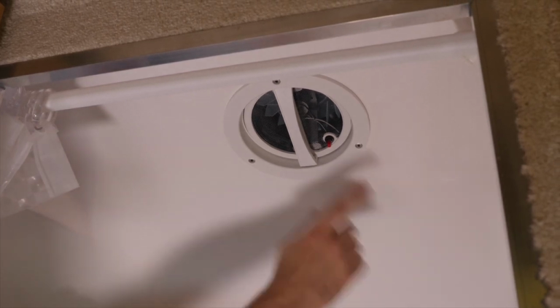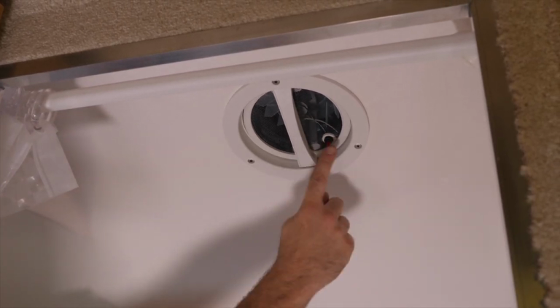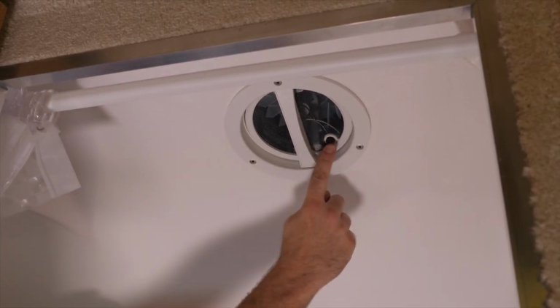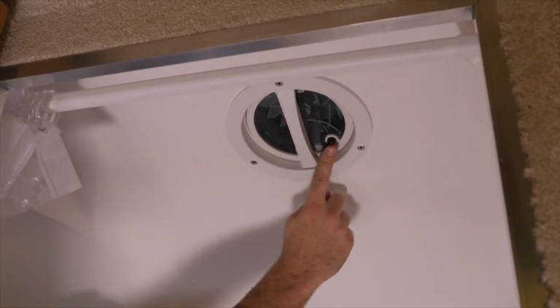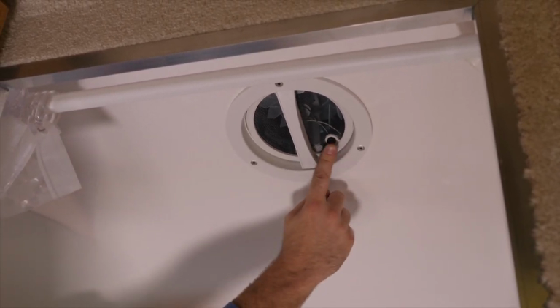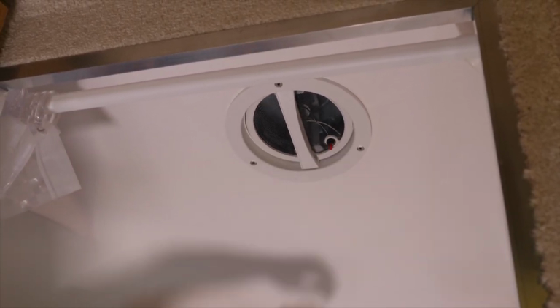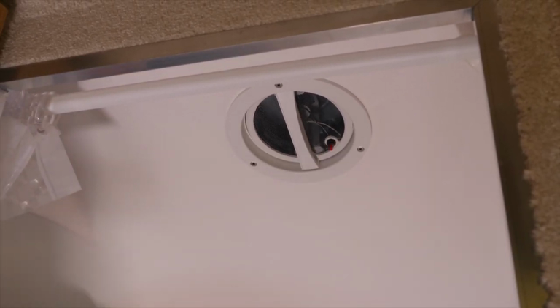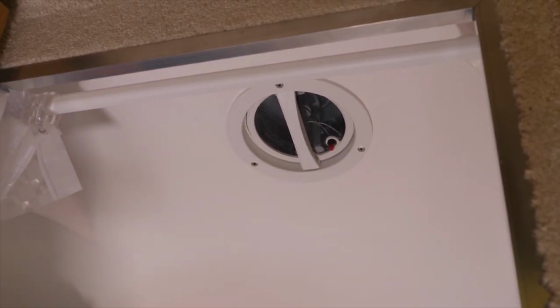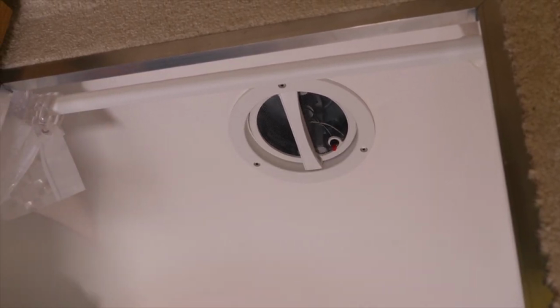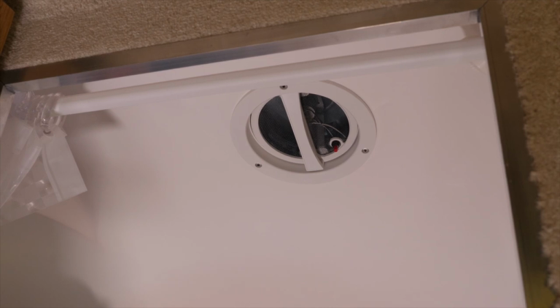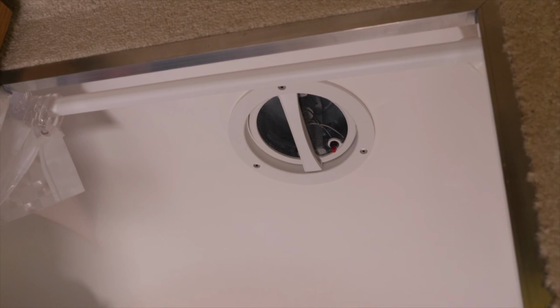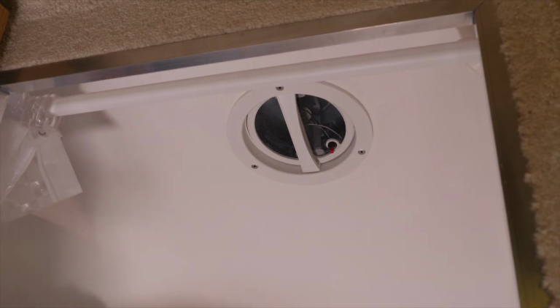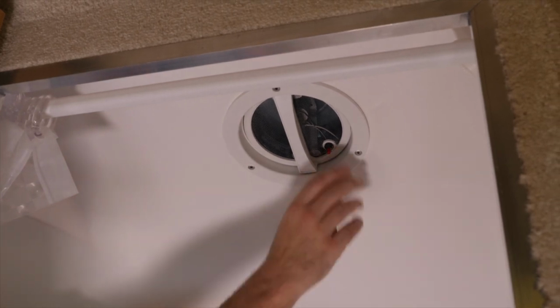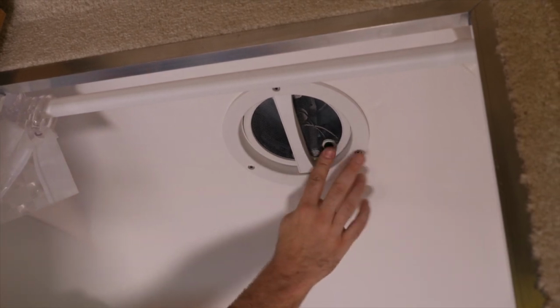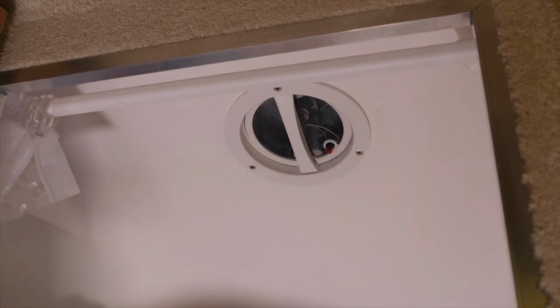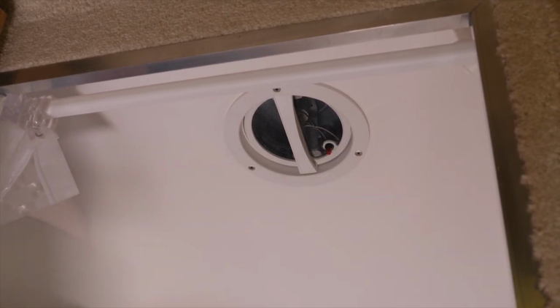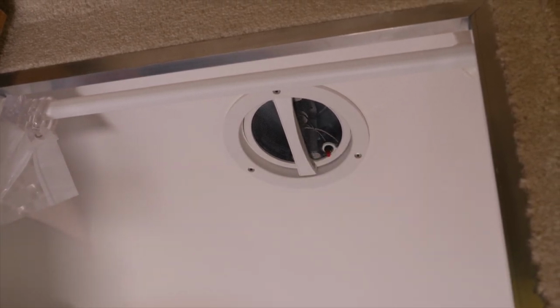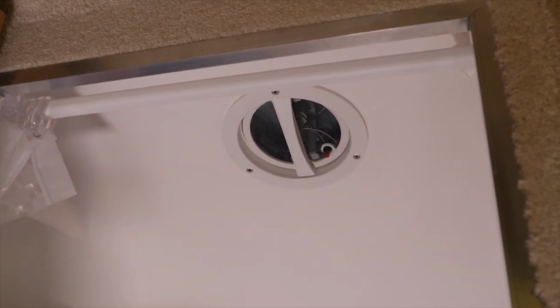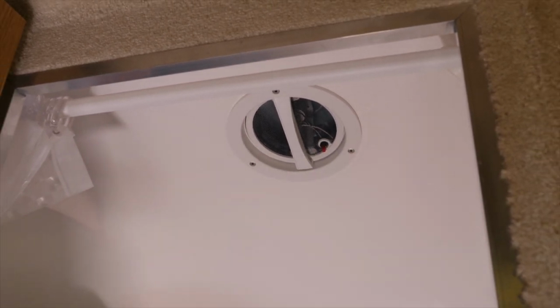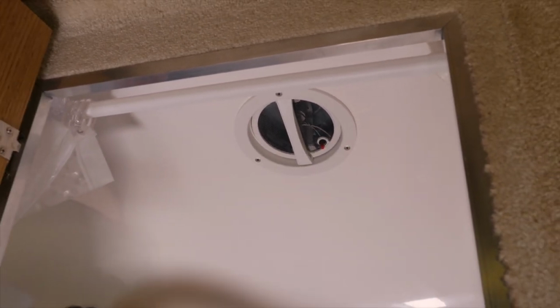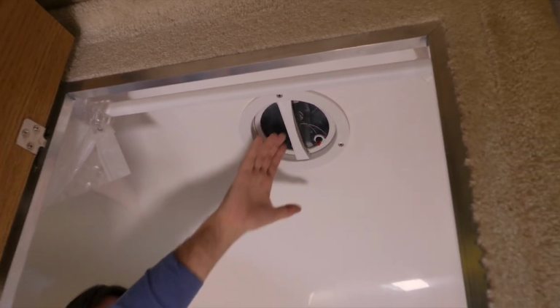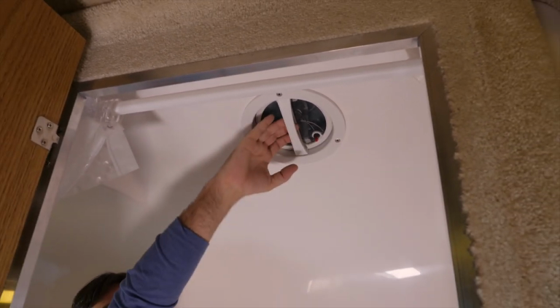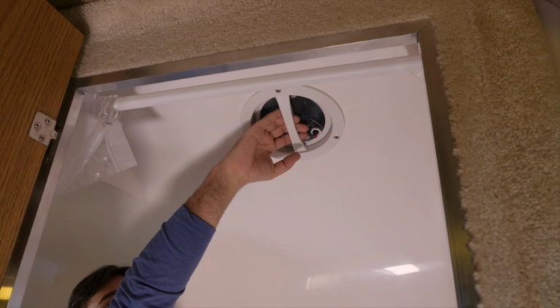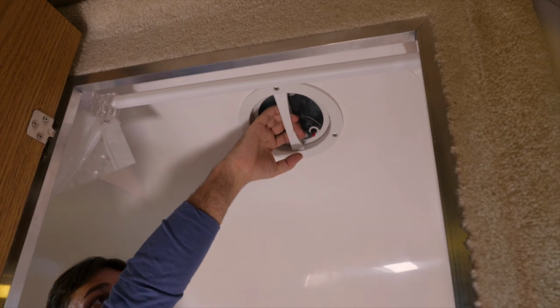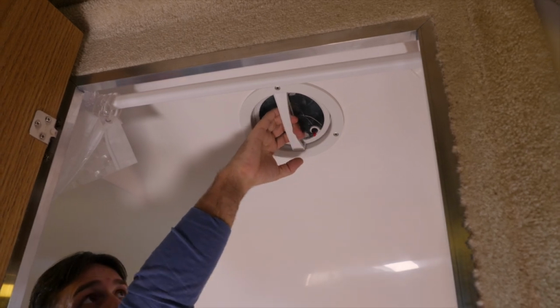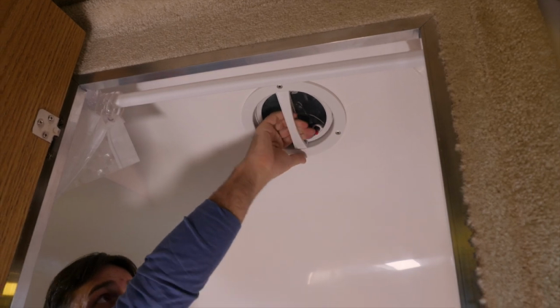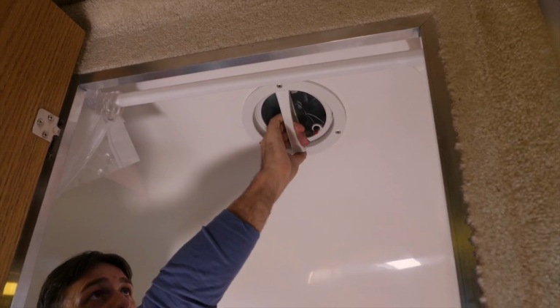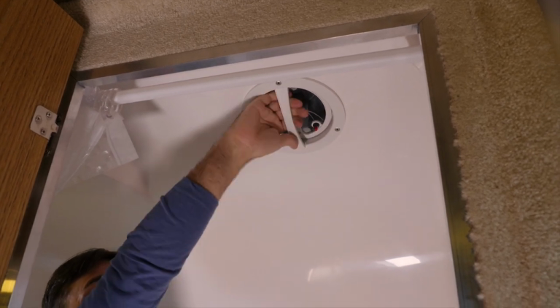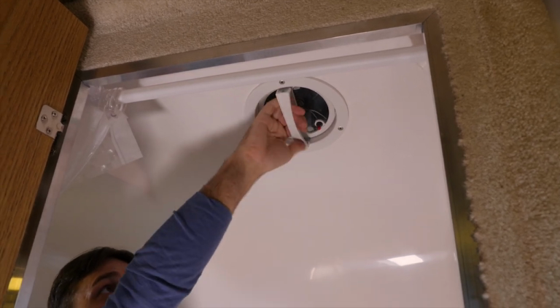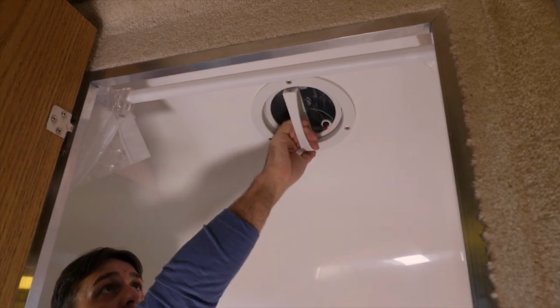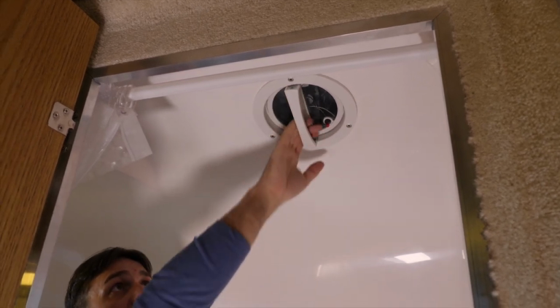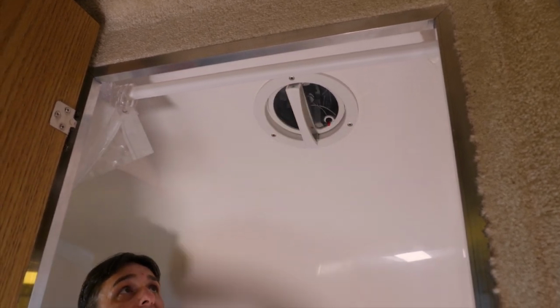The little red button — if you push down on it, it's going to turn the fan on. Press it again, it turns it off. Then just pull down straight down on the handle and that will close it.